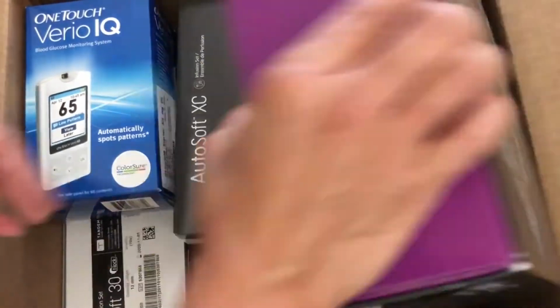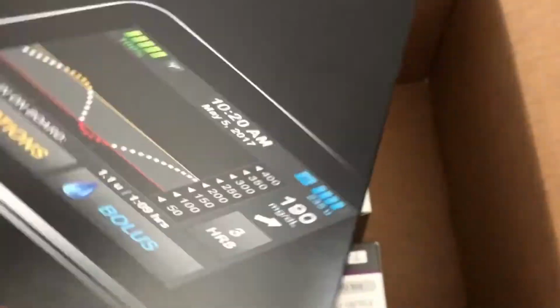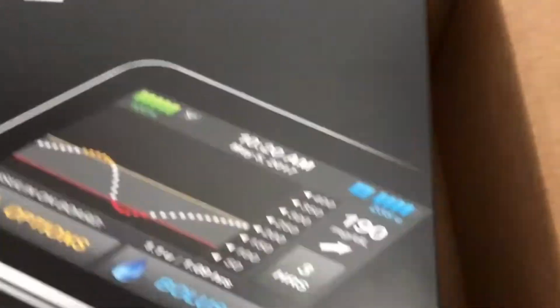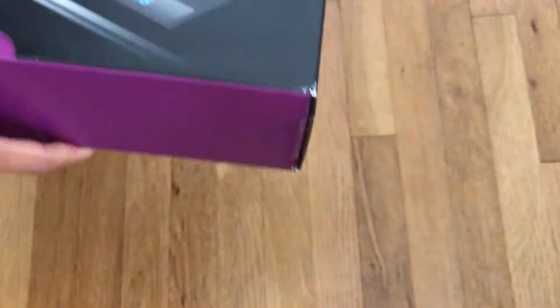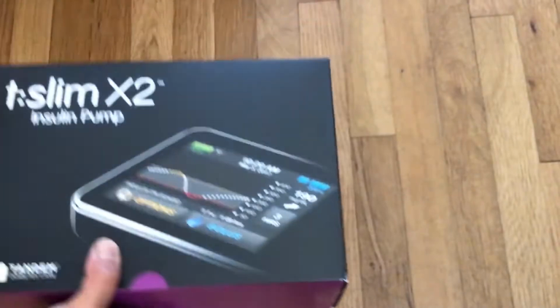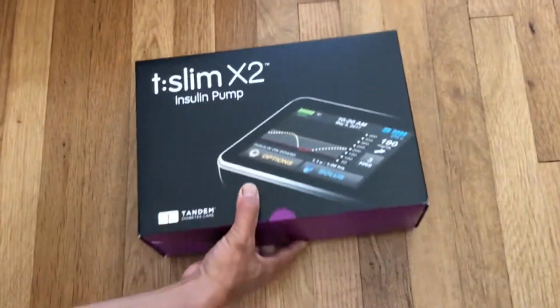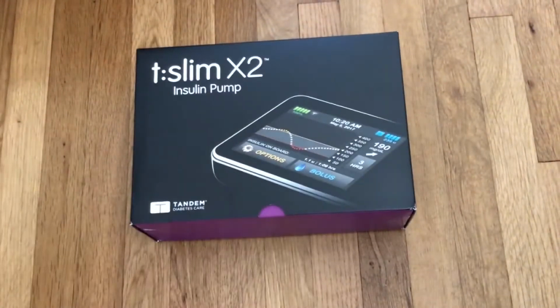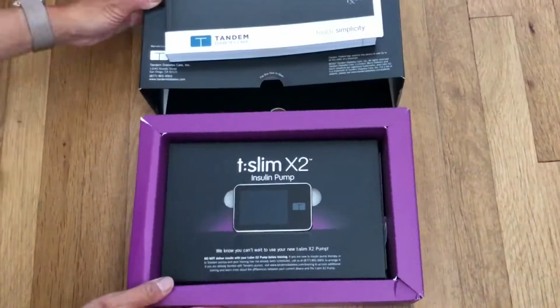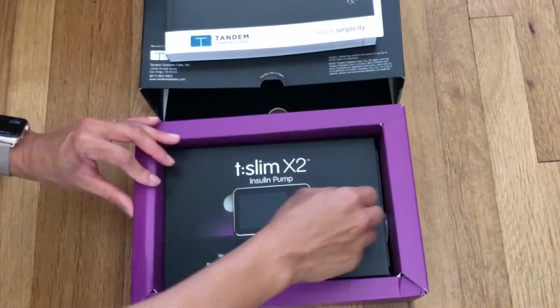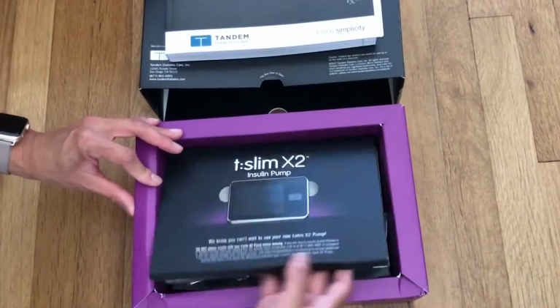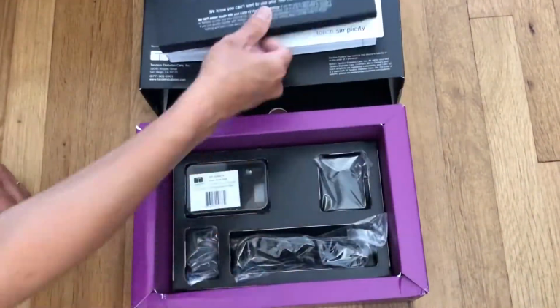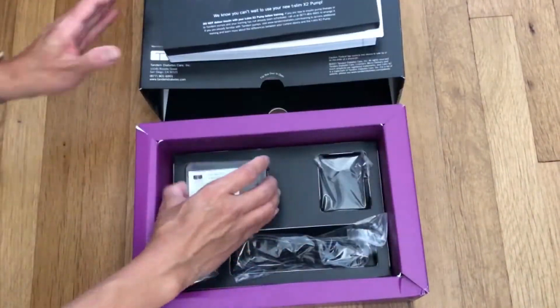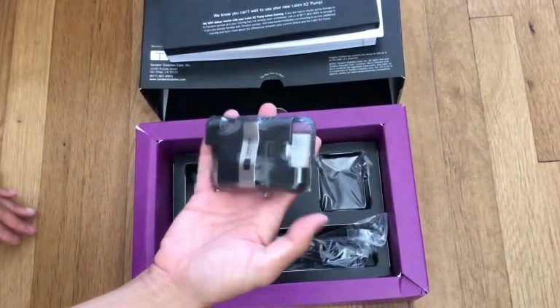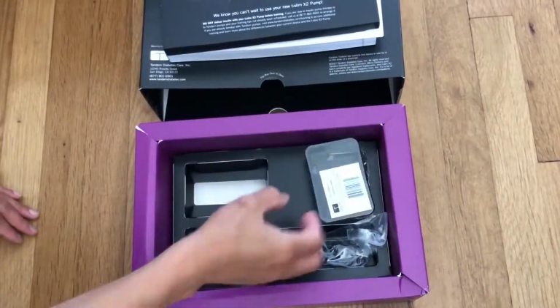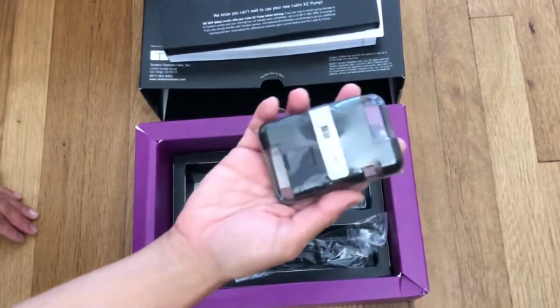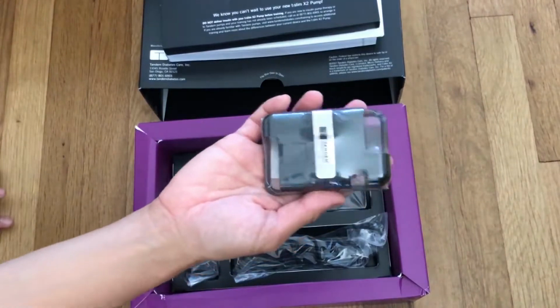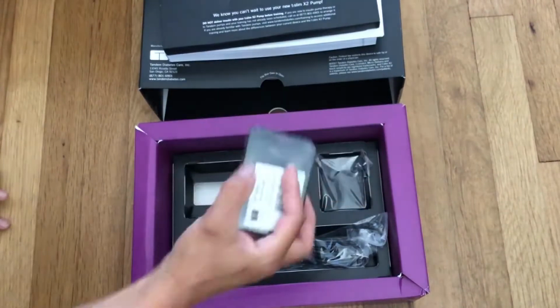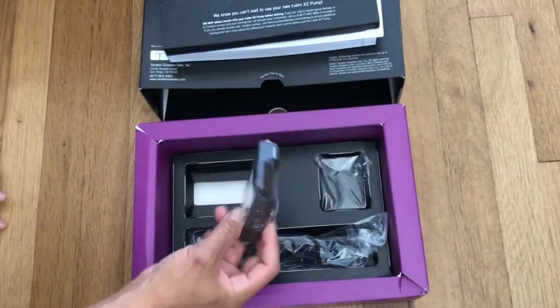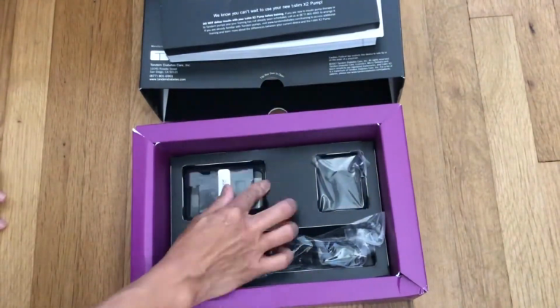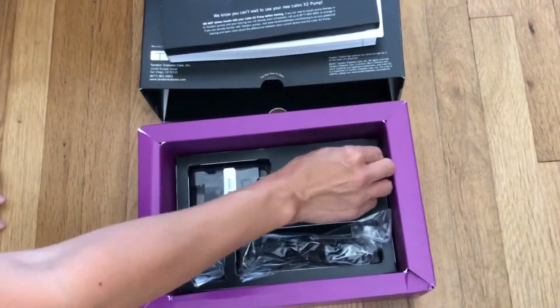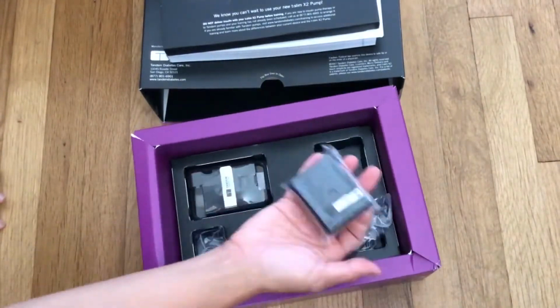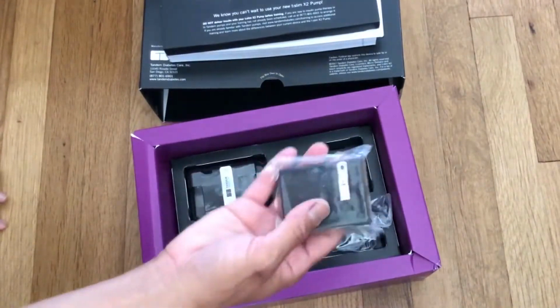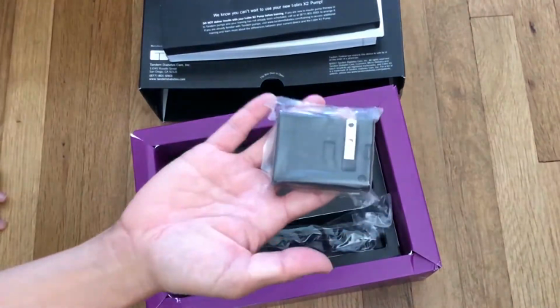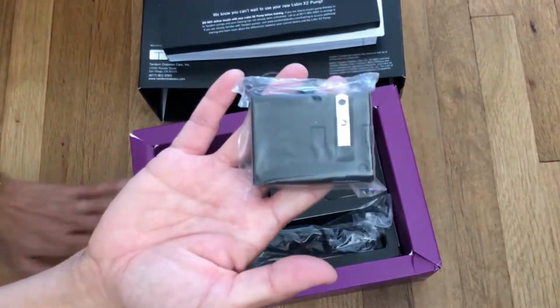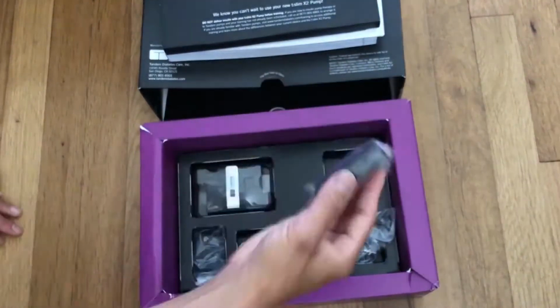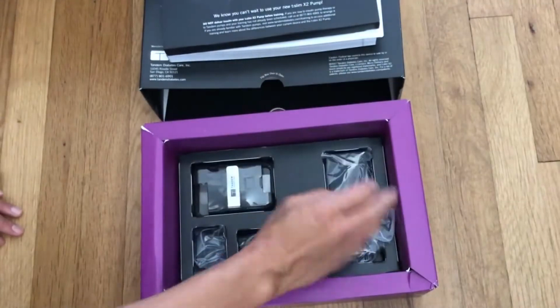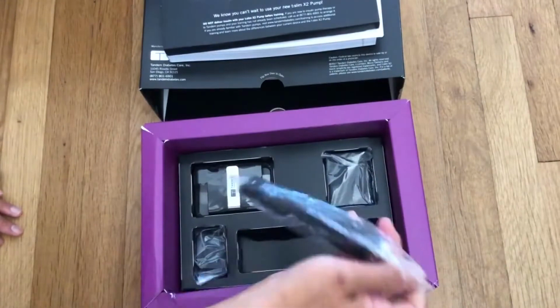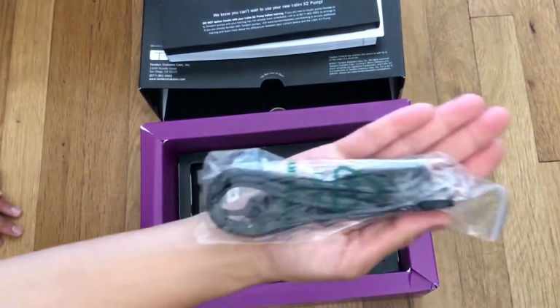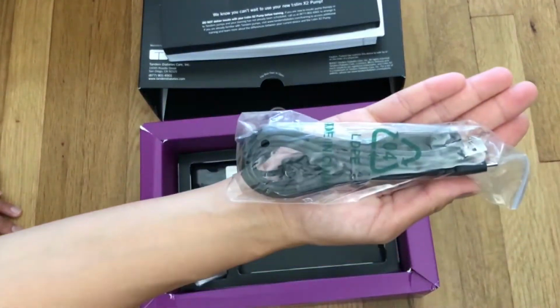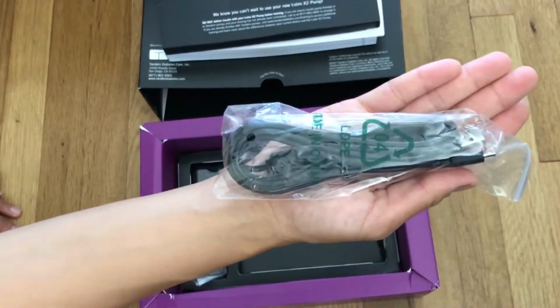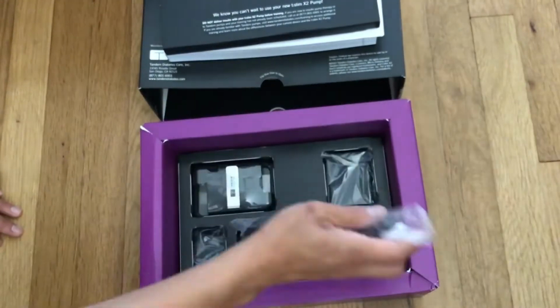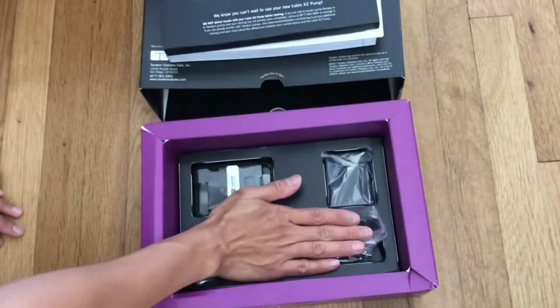It comes in this big box and has a really thick manual. It does come with the waistband holster to clip in the pump, the AC adapter, and the charging cable. It's really nice that you can plug this in to charge it.